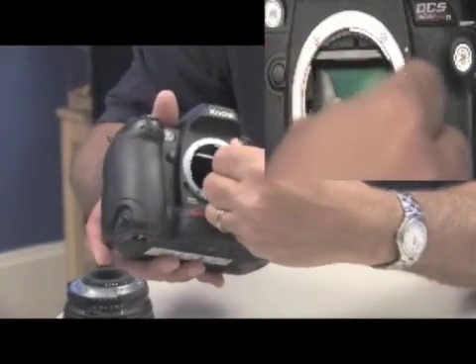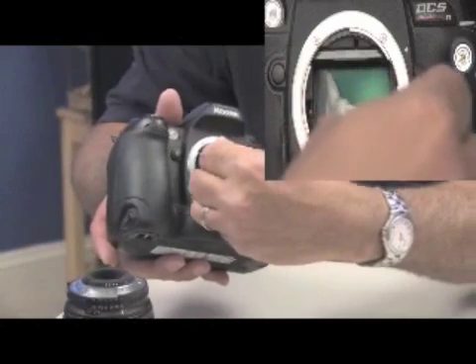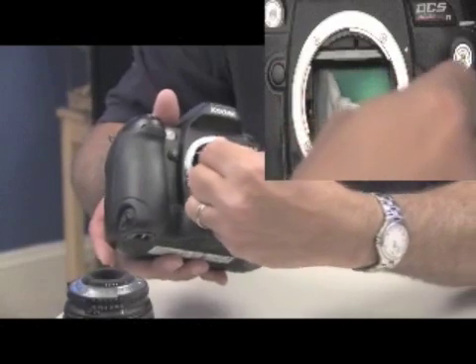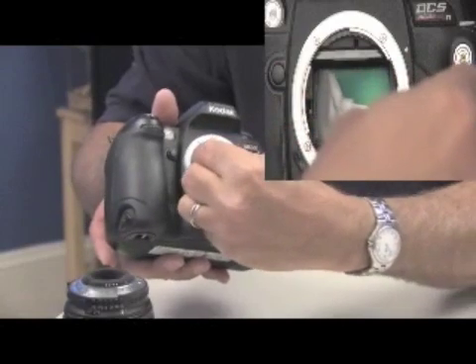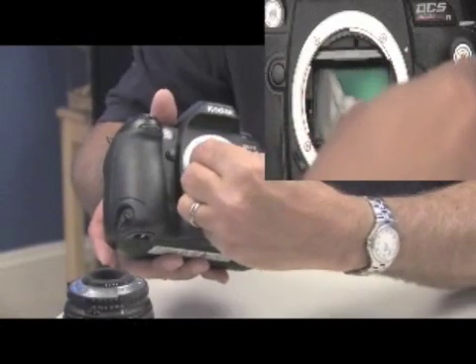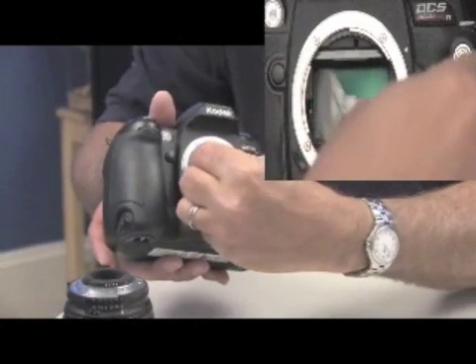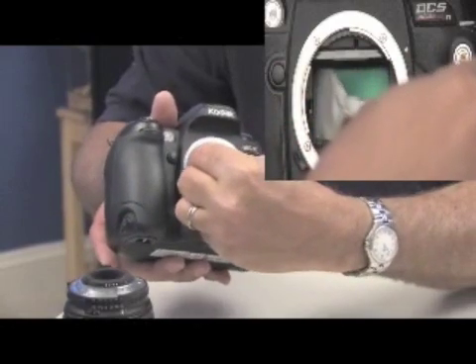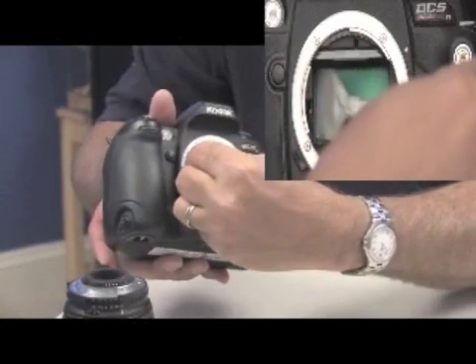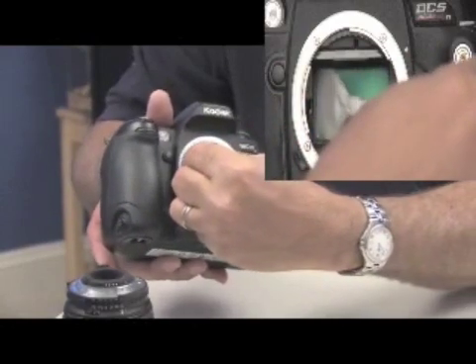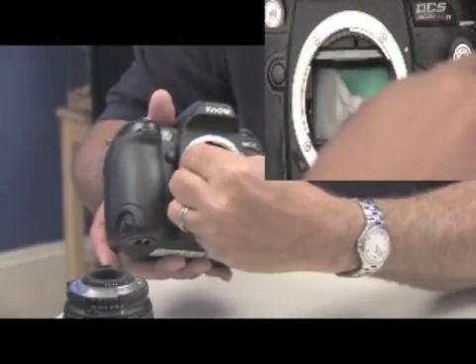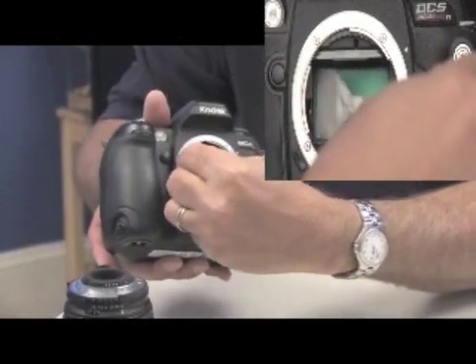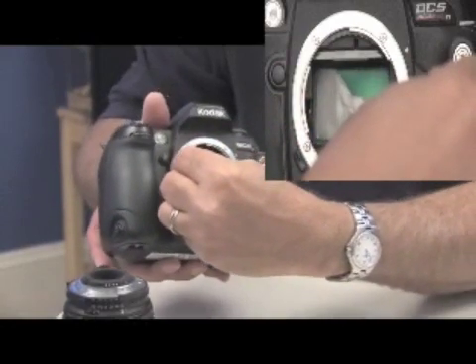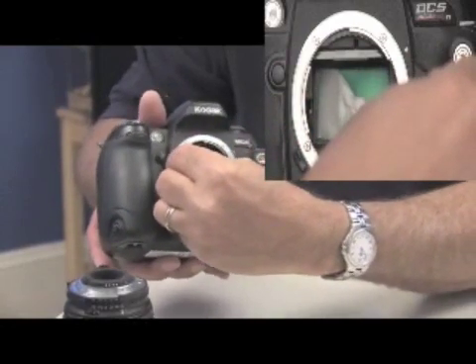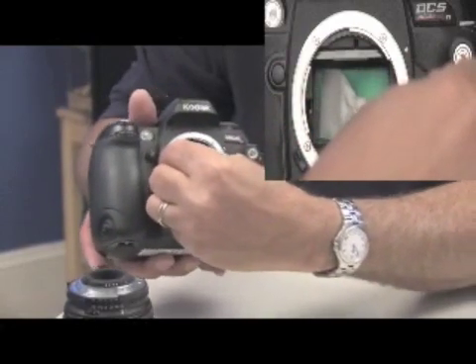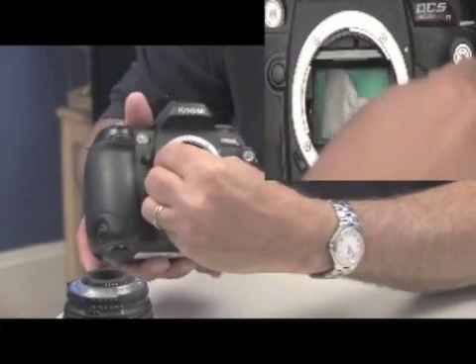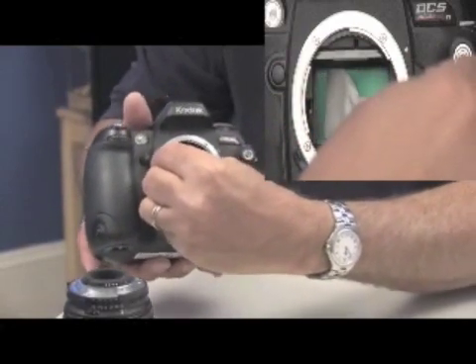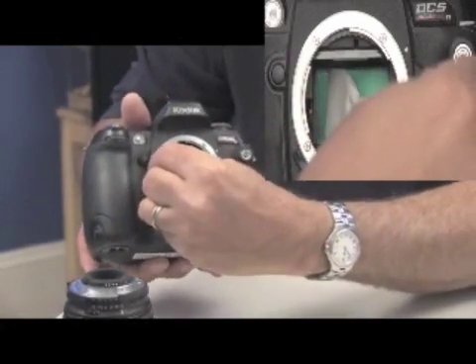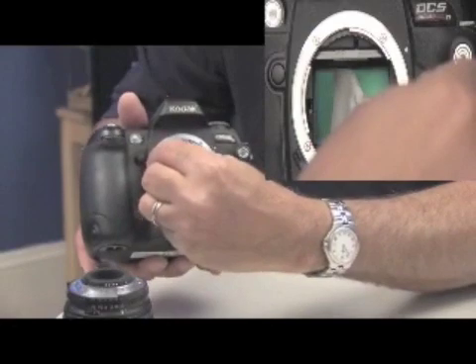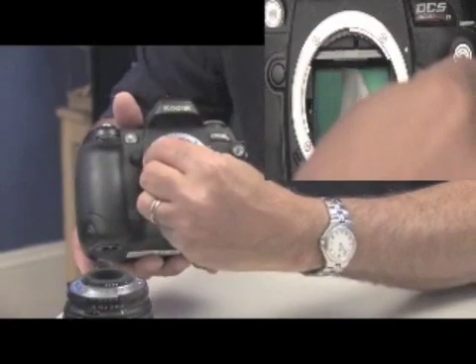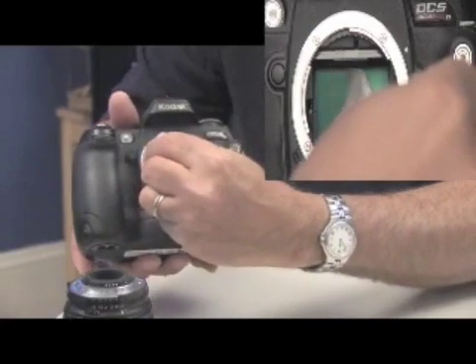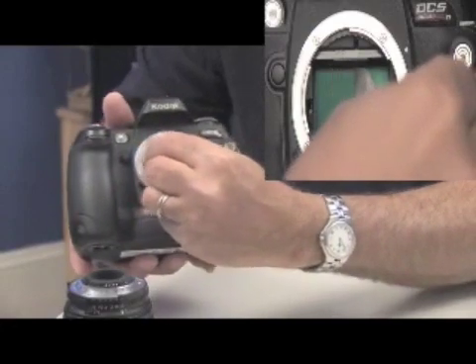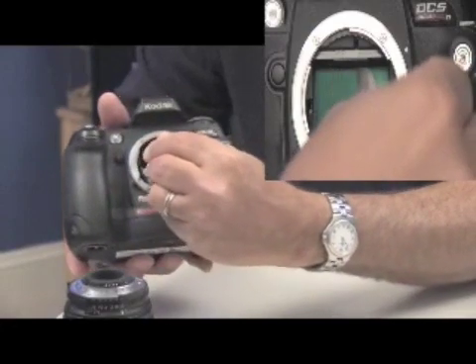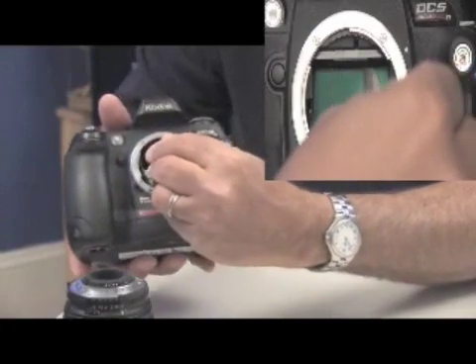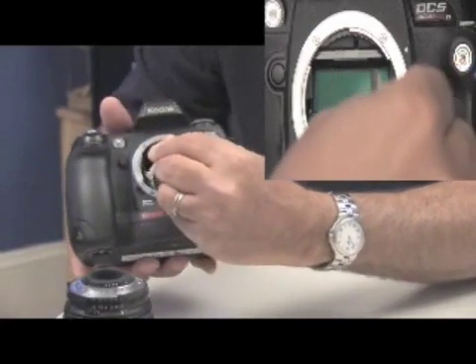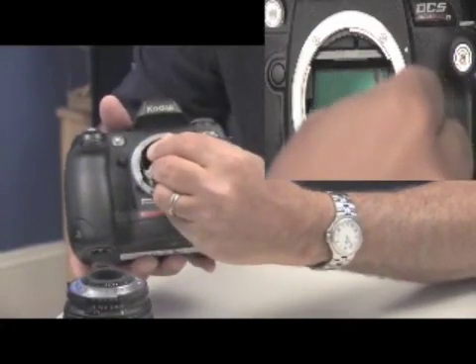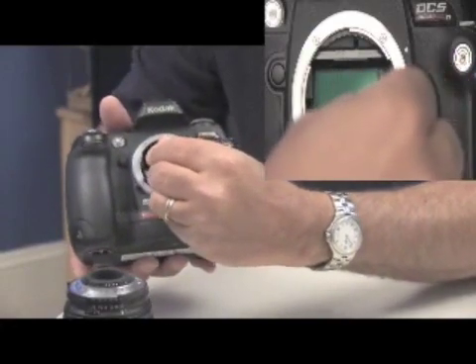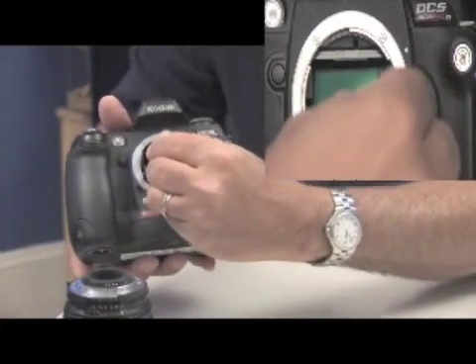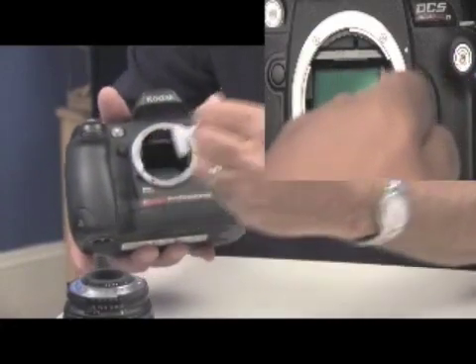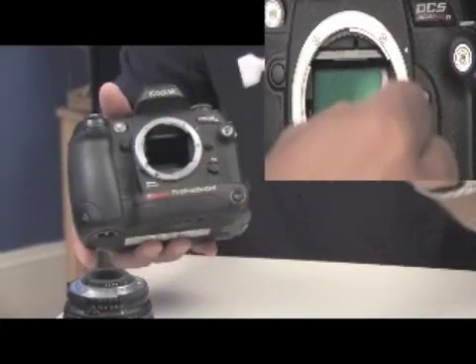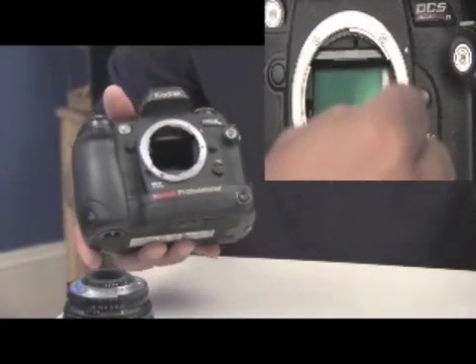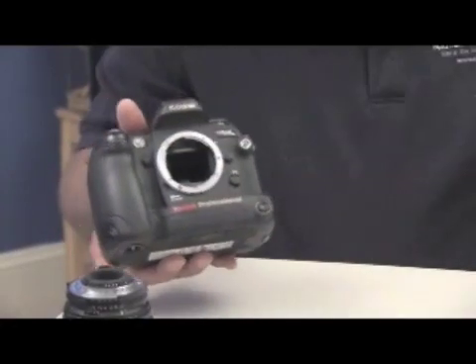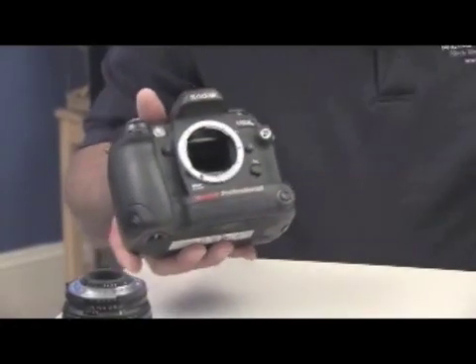Angle the swab again with pressure, bring it back, and remove the swab.